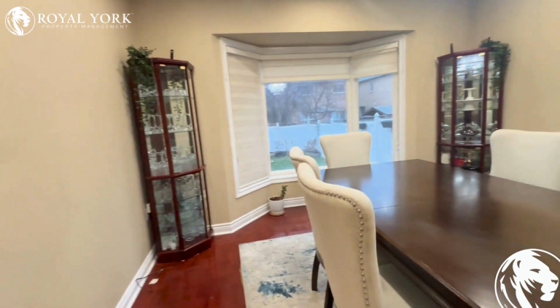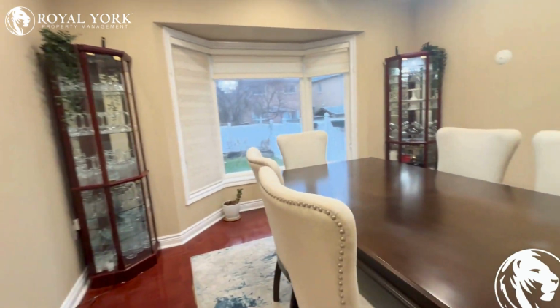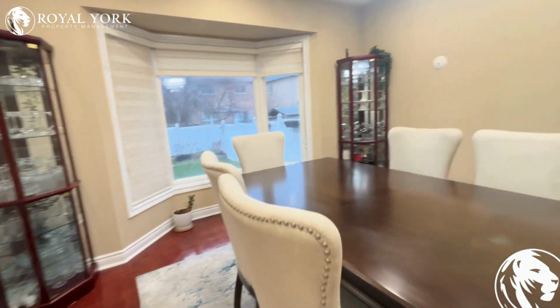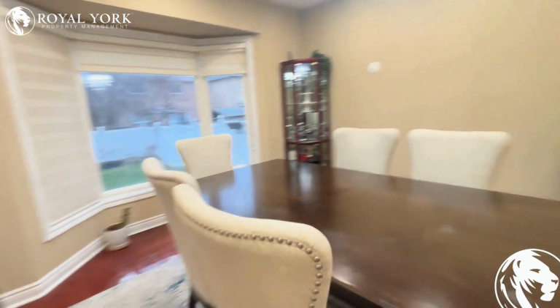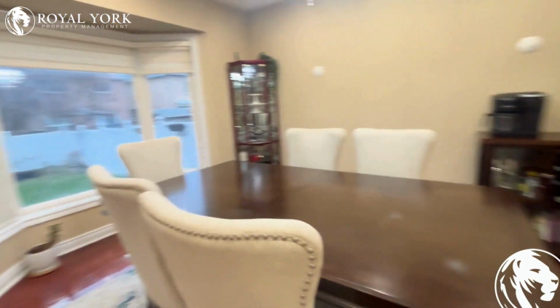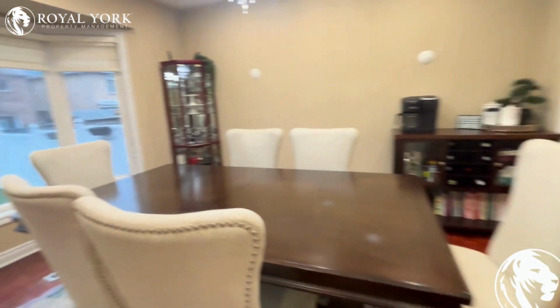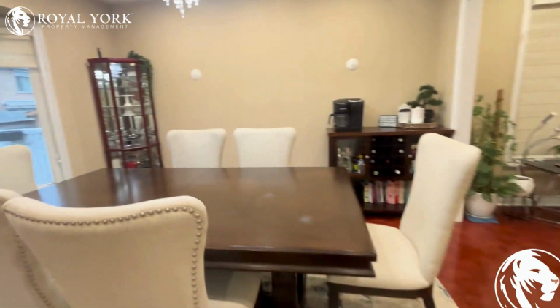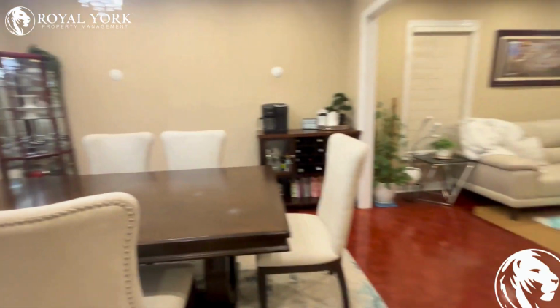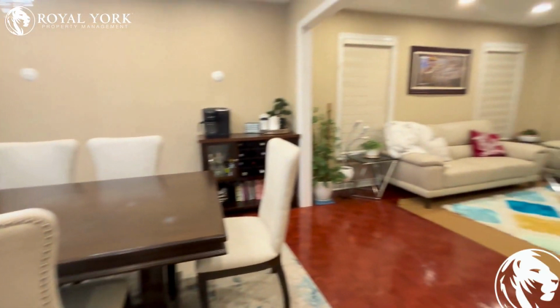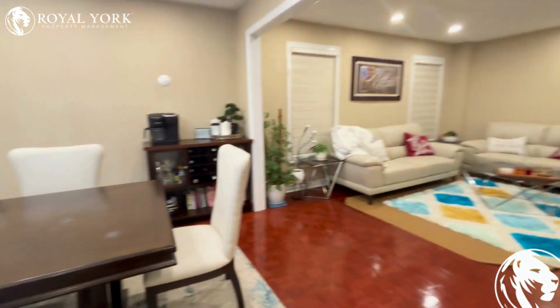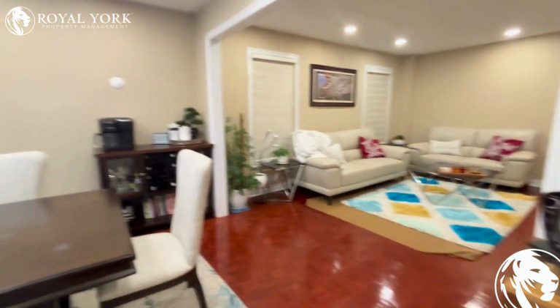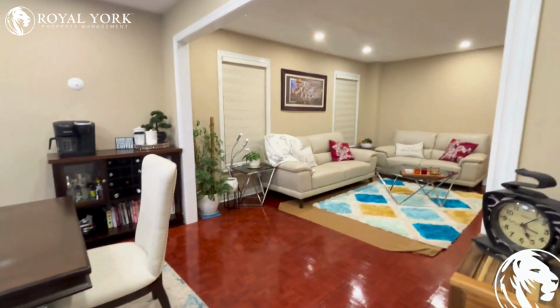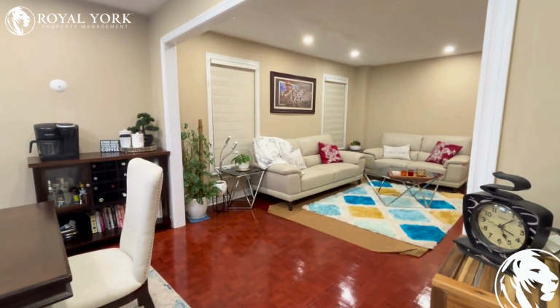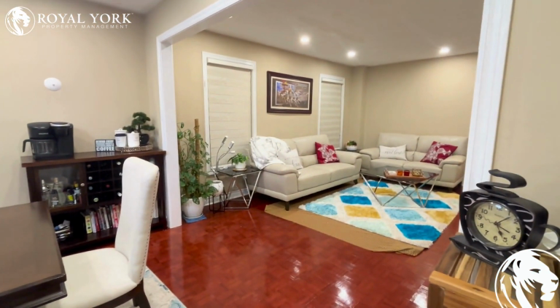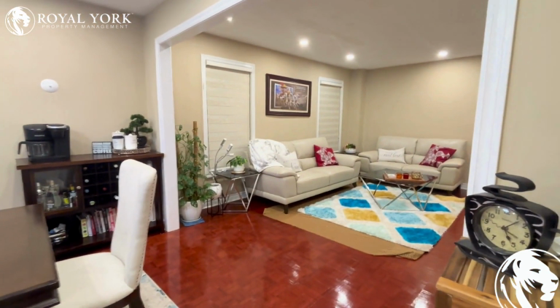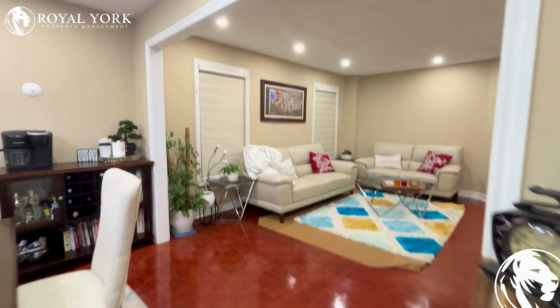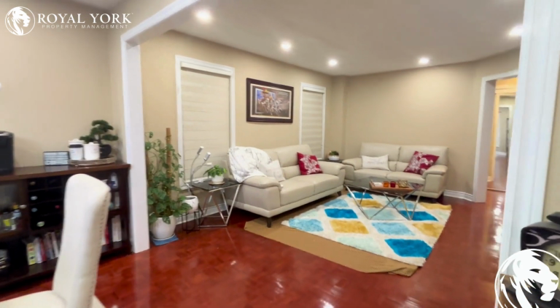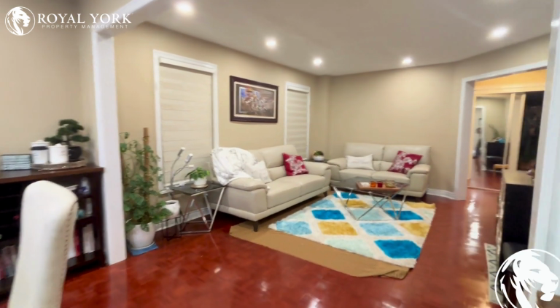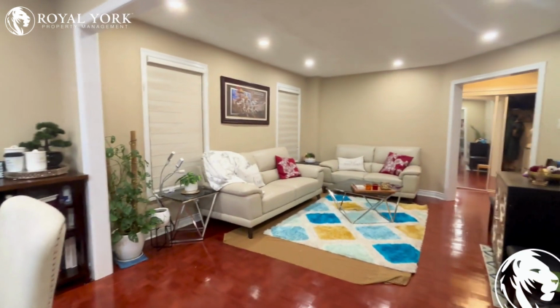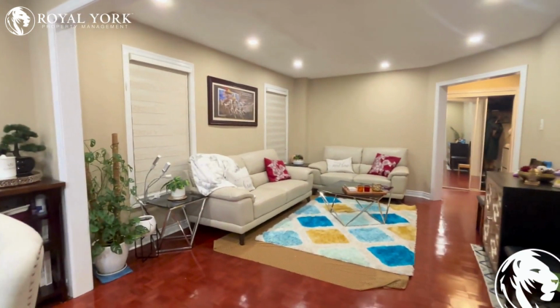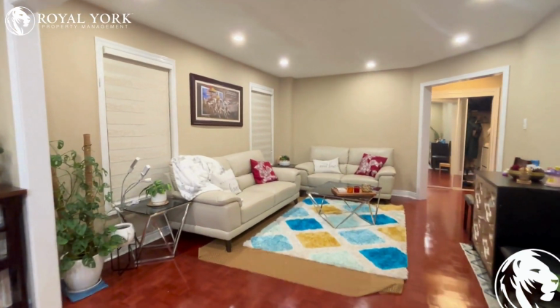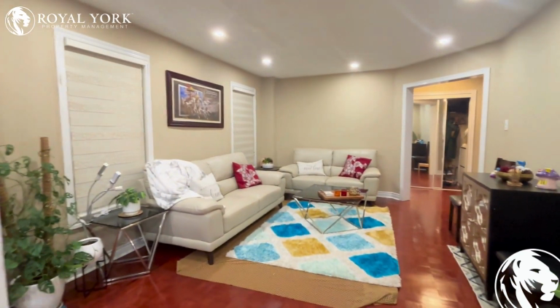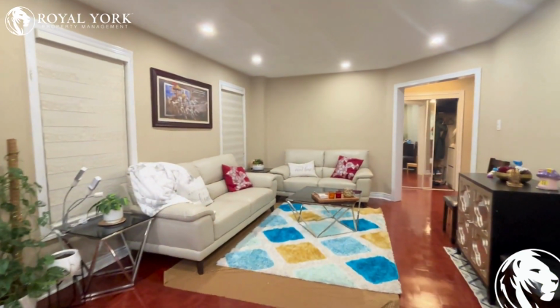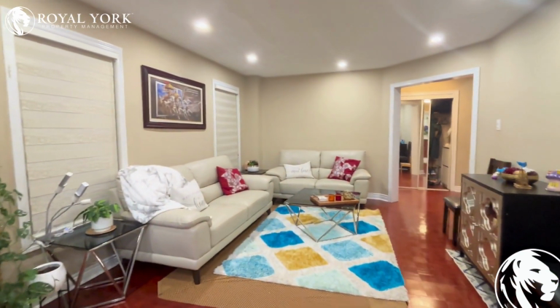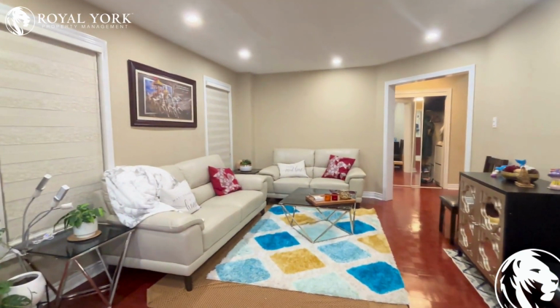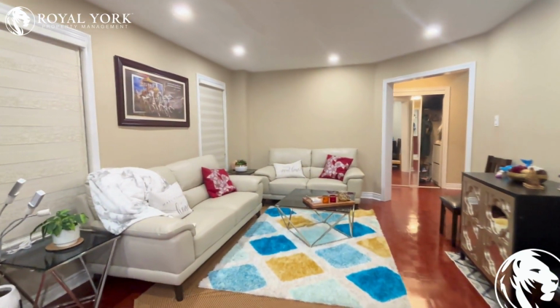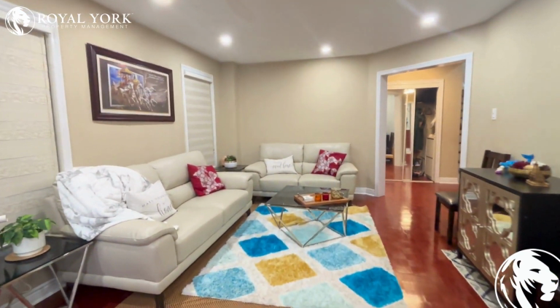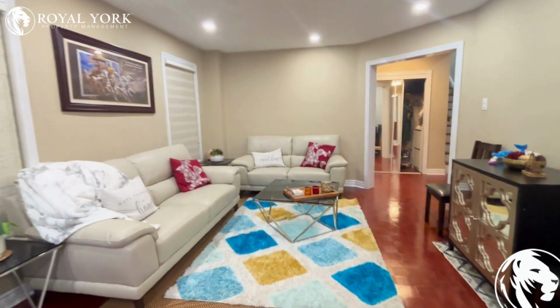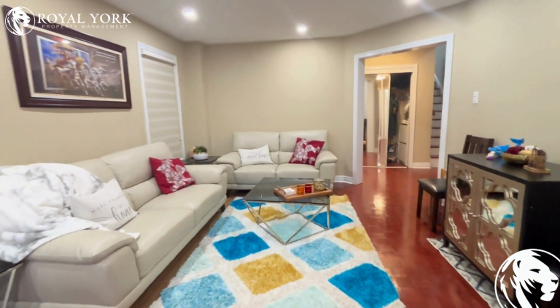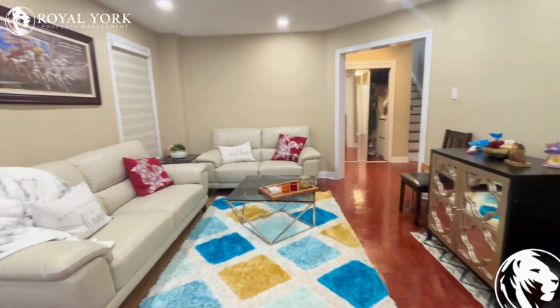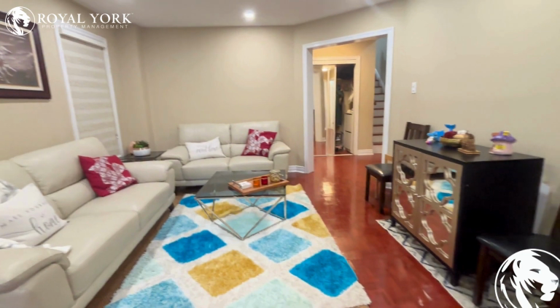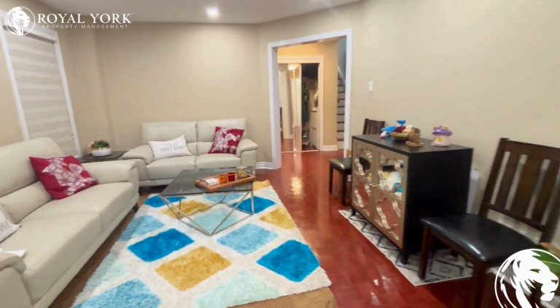As we walk into the living room here, you can see a full dining set can fit, plus the couches.